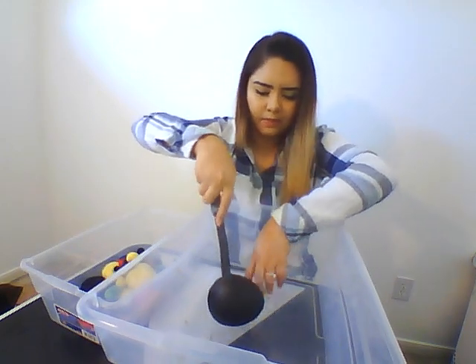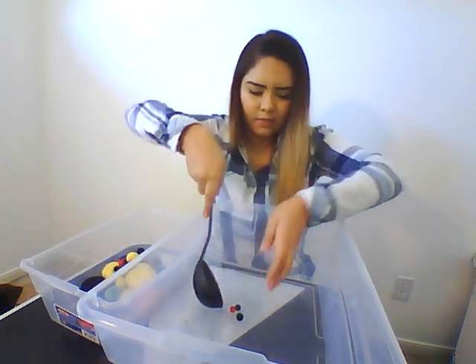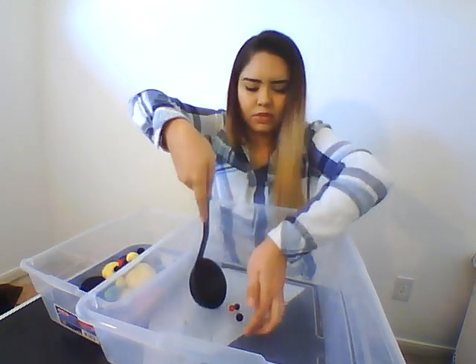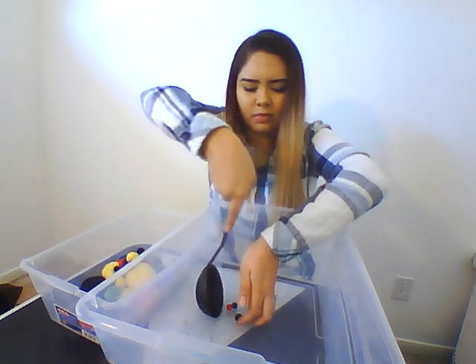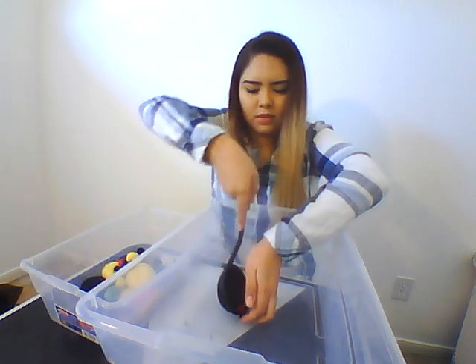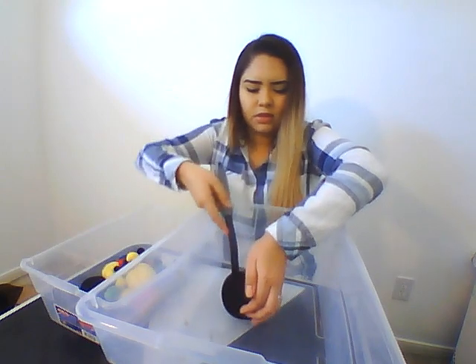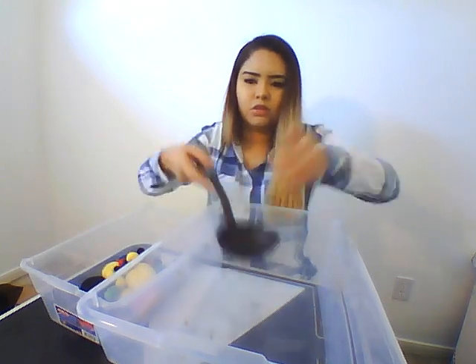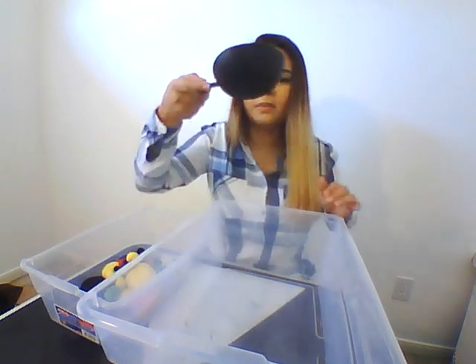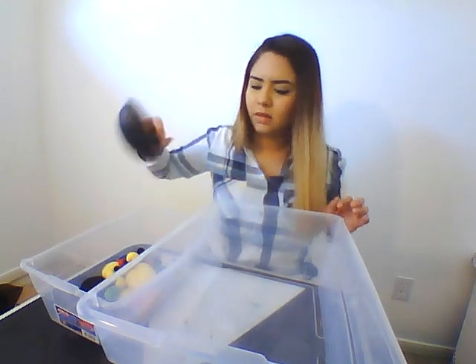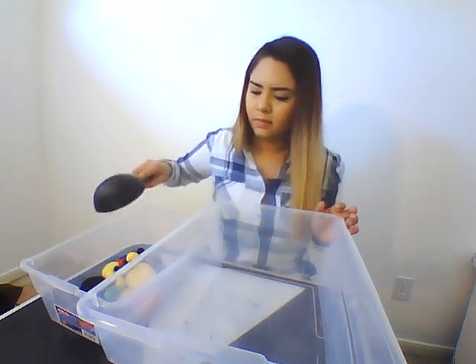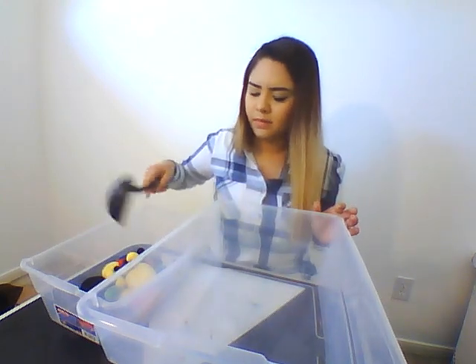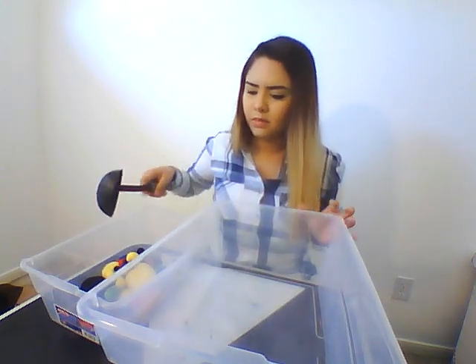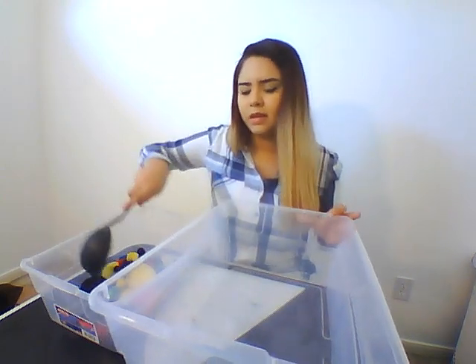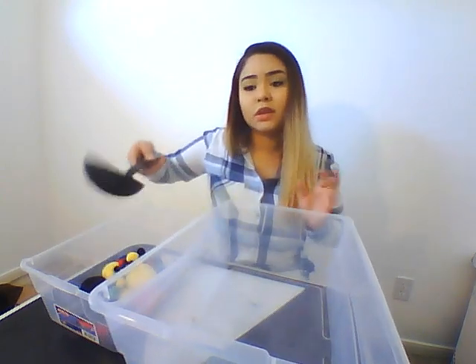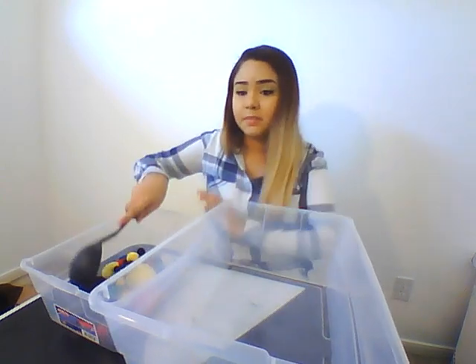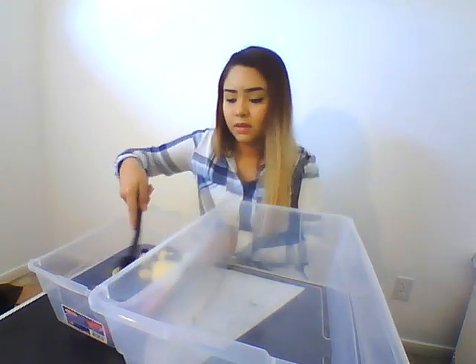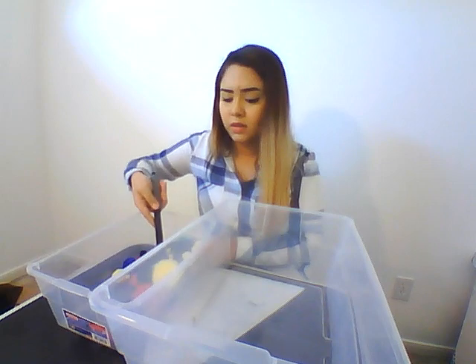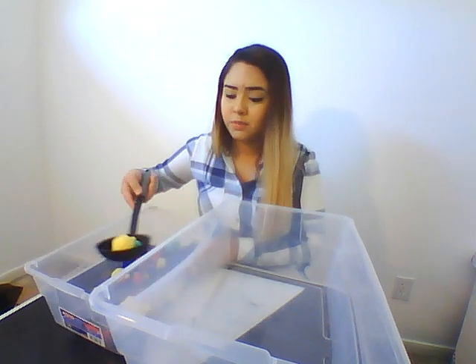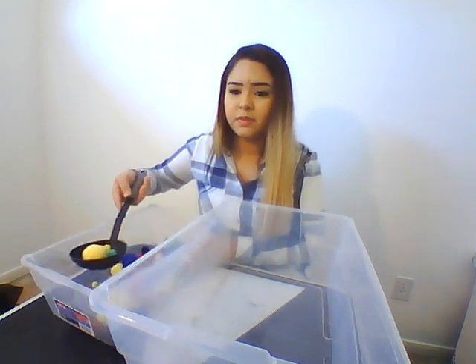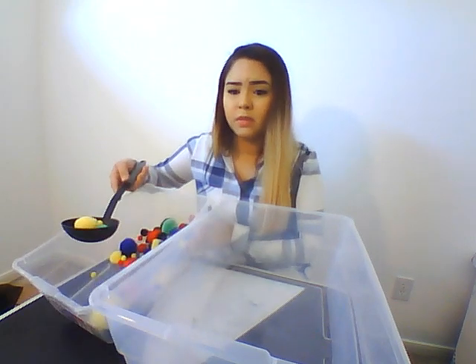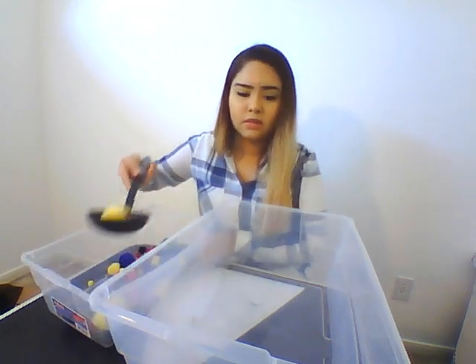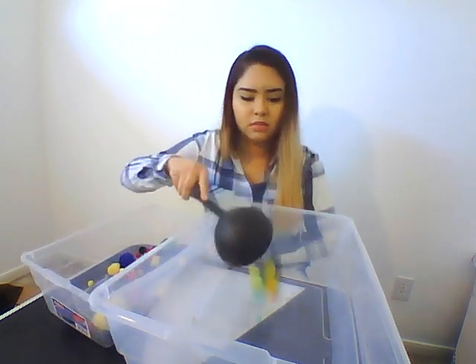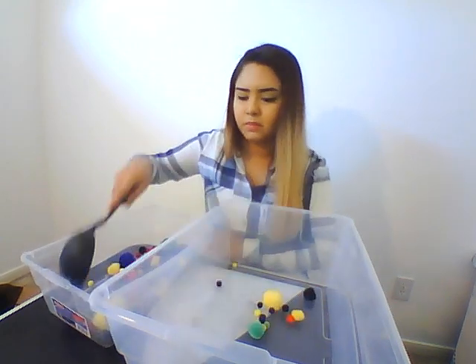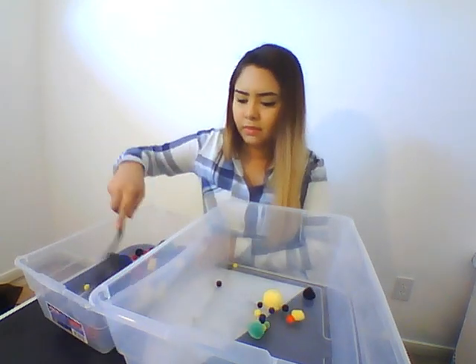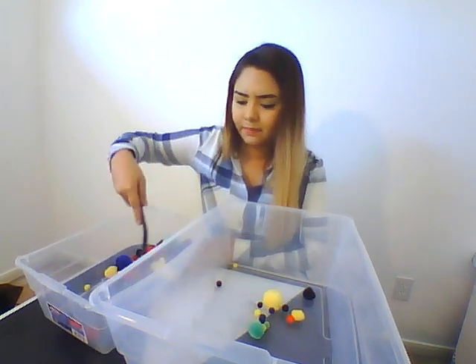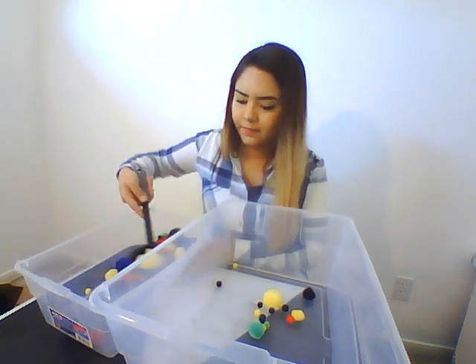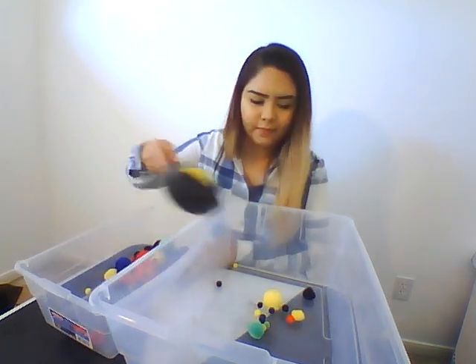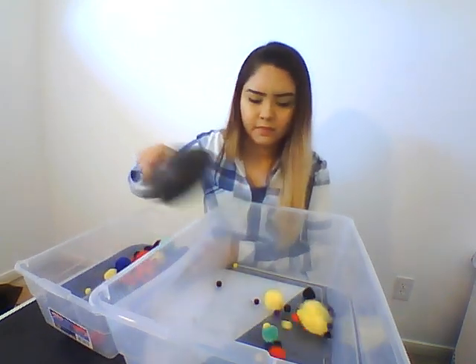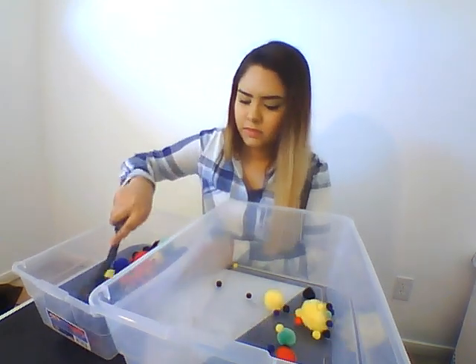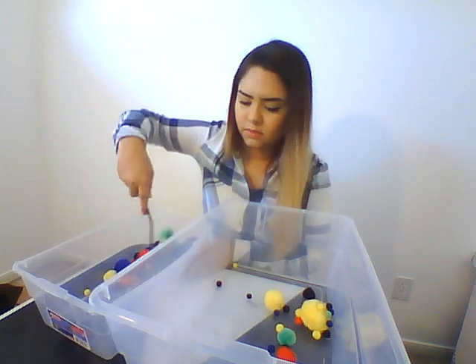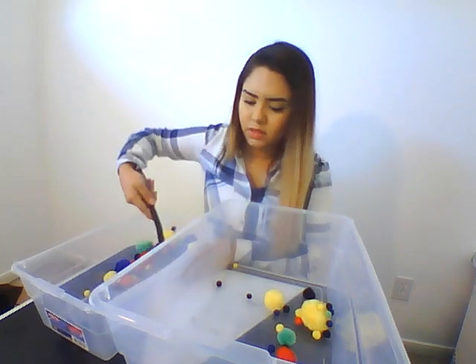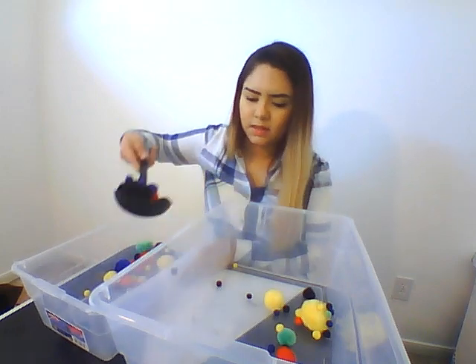And then they can do the same thing — scoop it from the small bucket back into the big one, just like that.